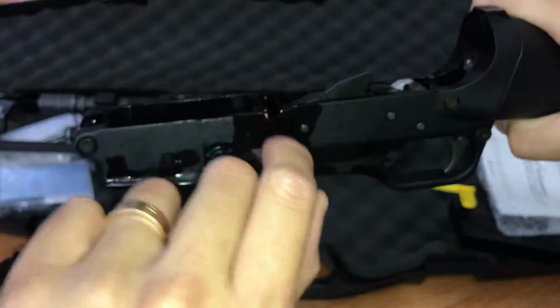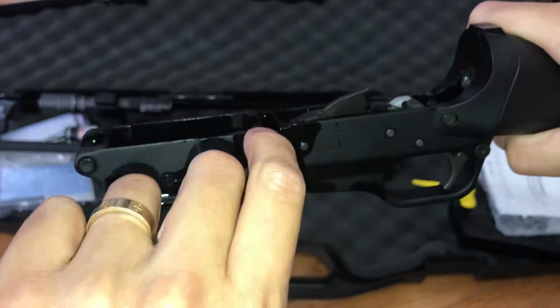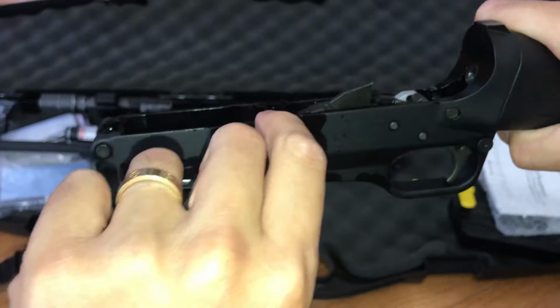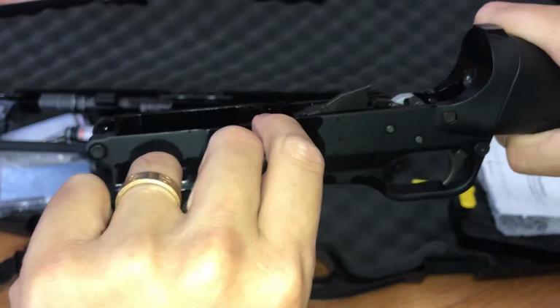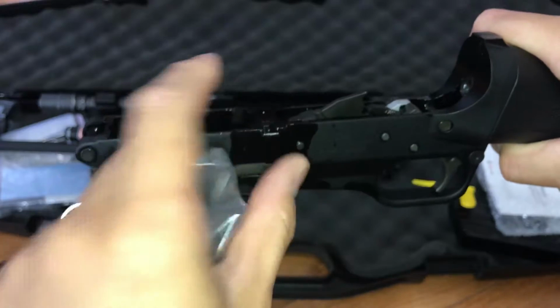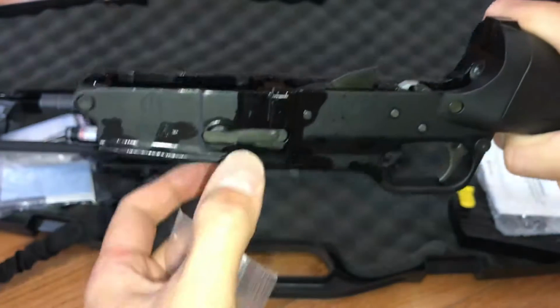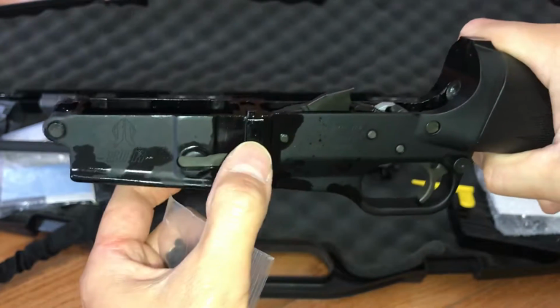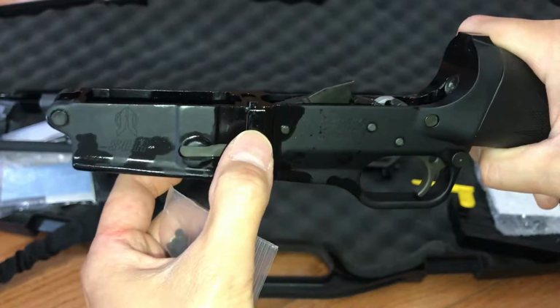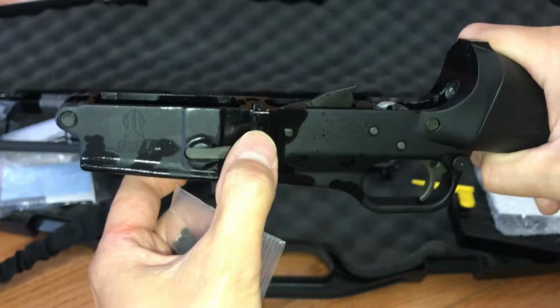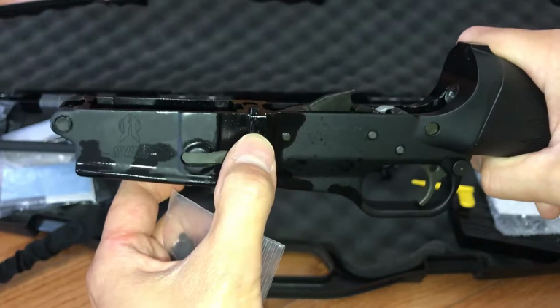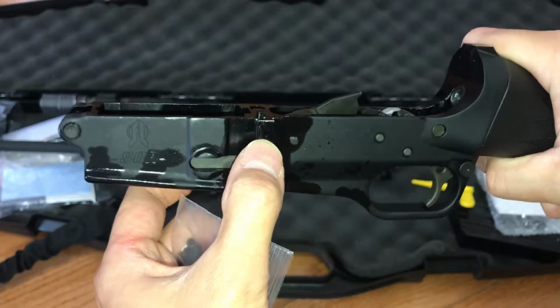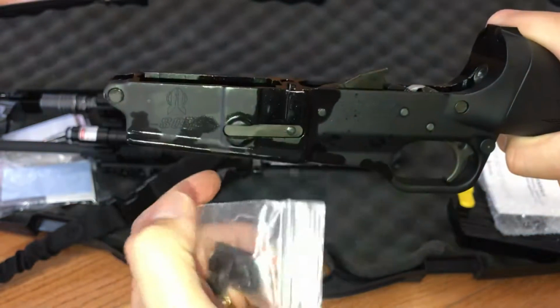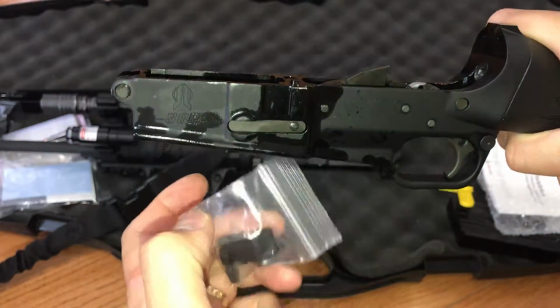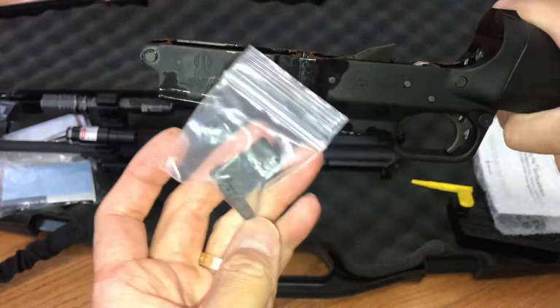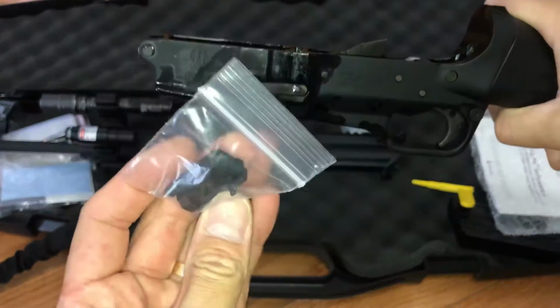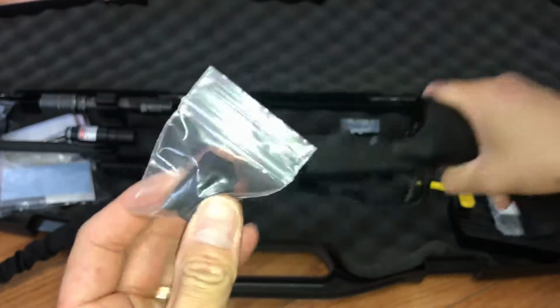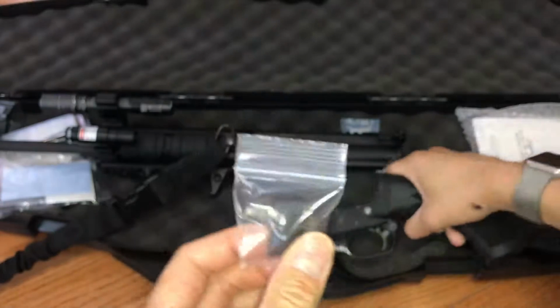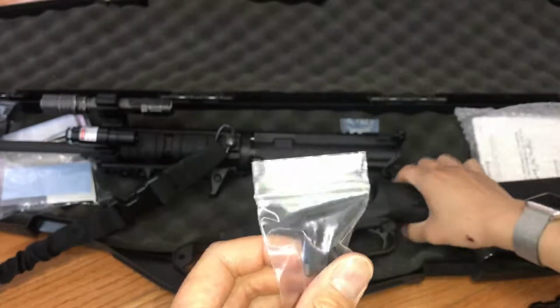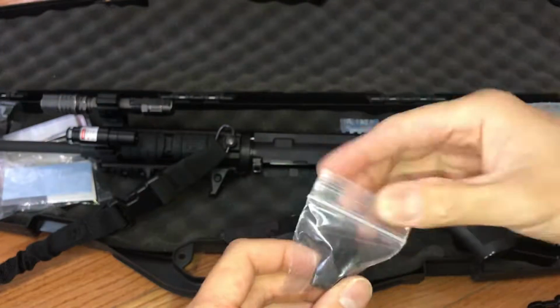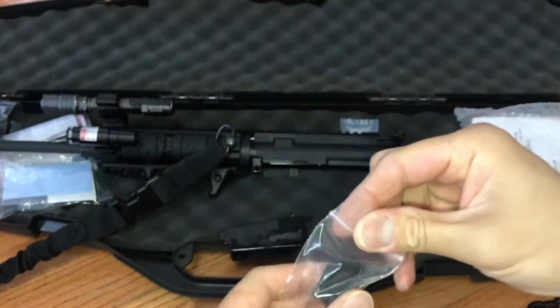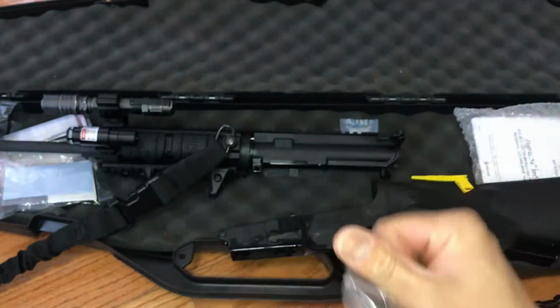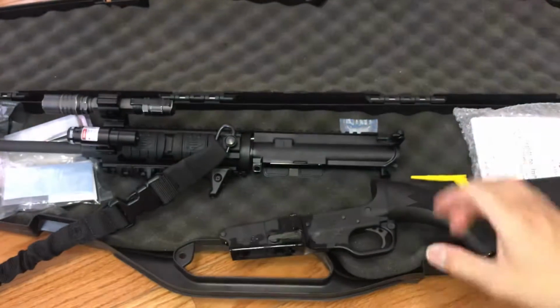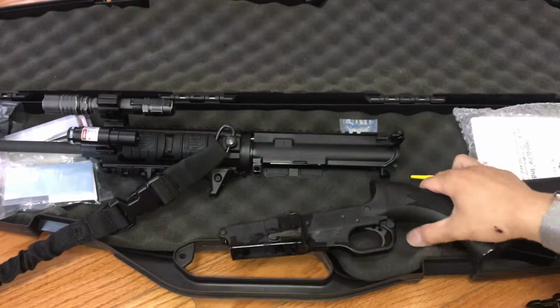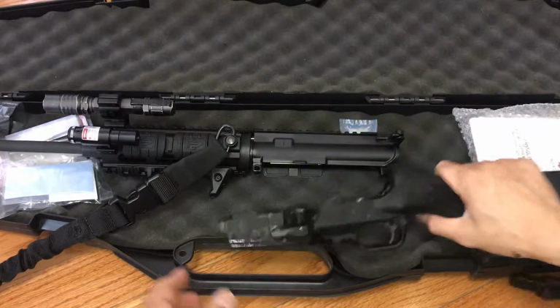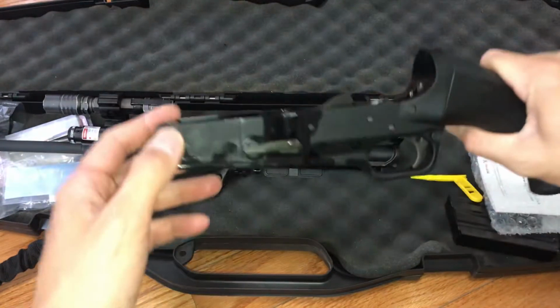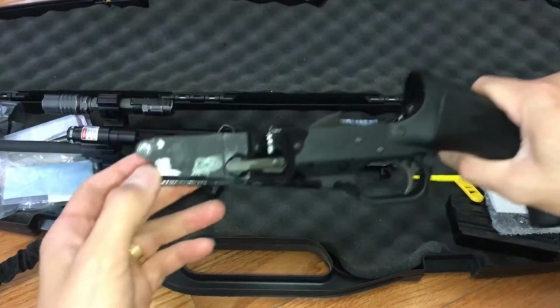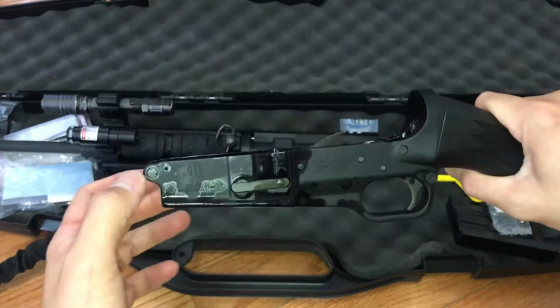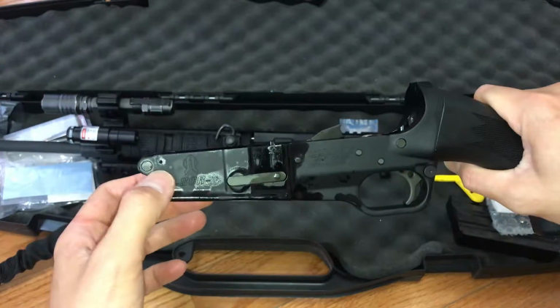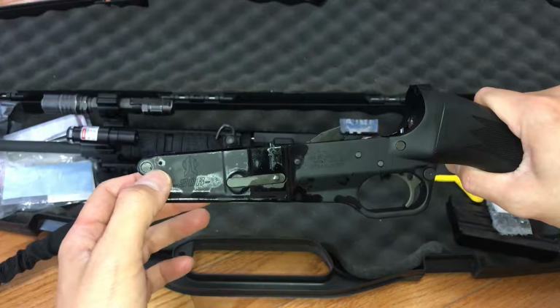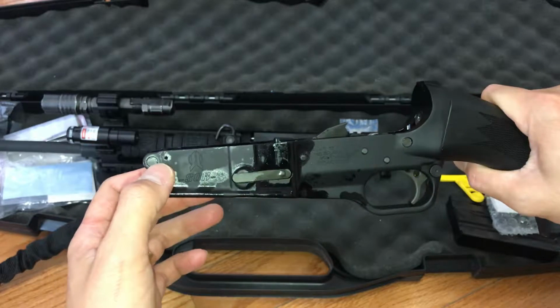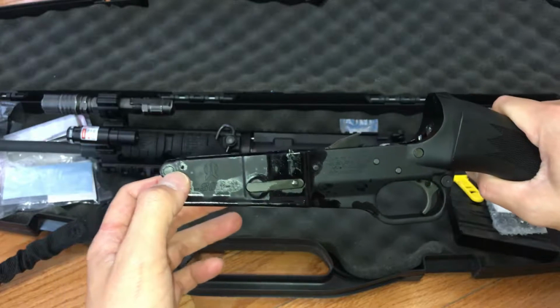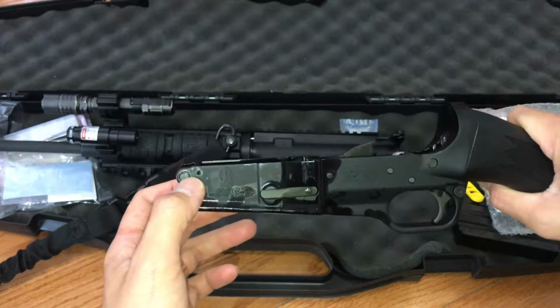If I were to put this back right now it's gonna be a pain to take this out again. This is the Bolt Catcher — on the video that I saw on YouTube the guy did it very easy.